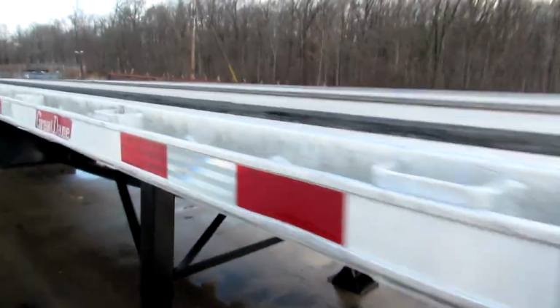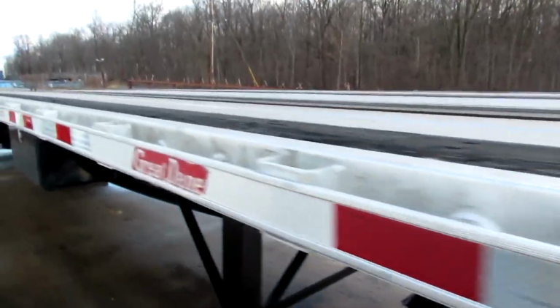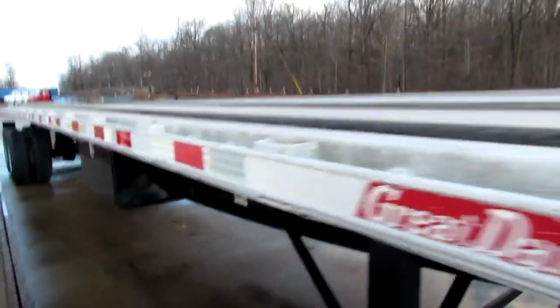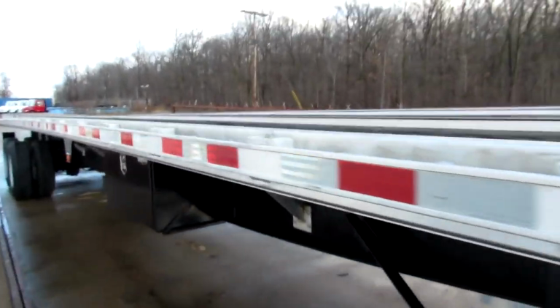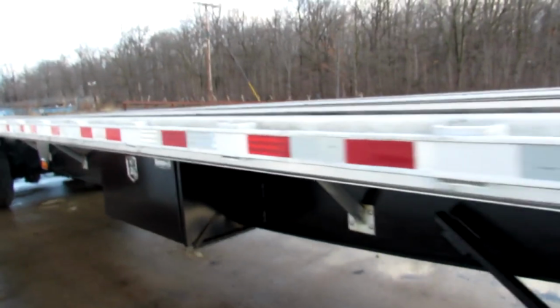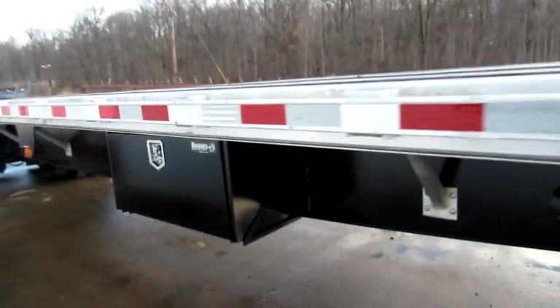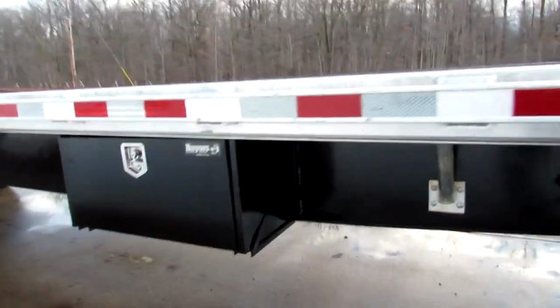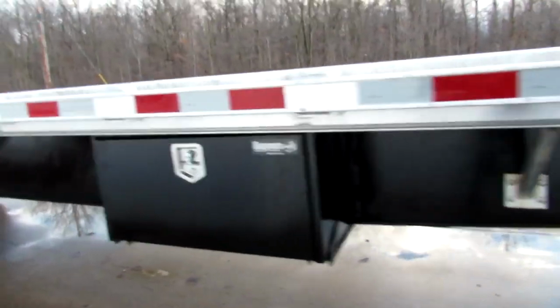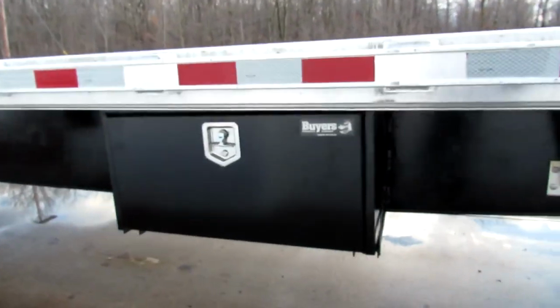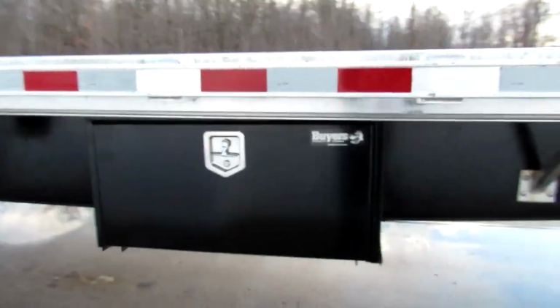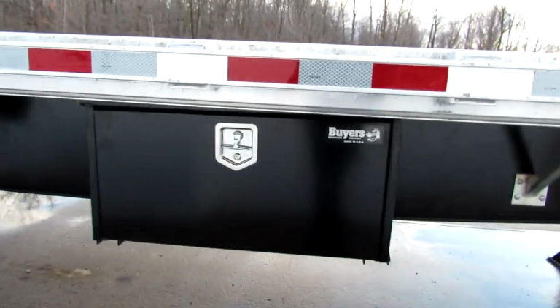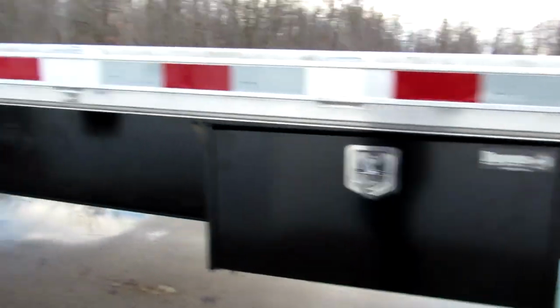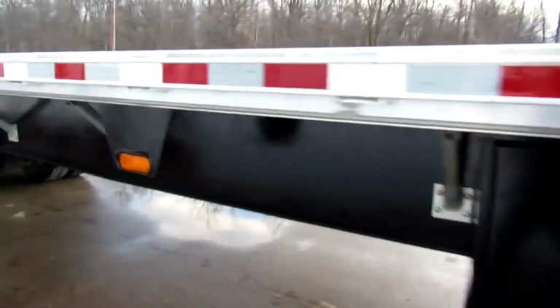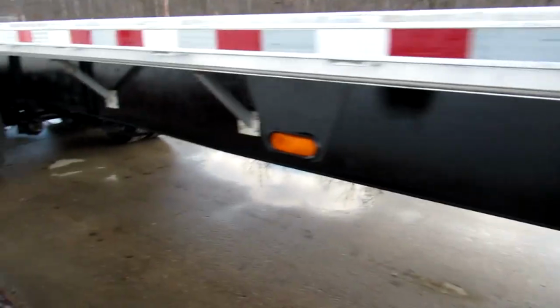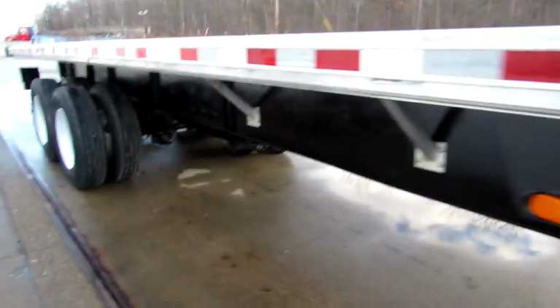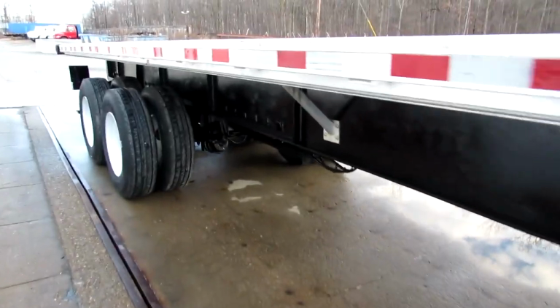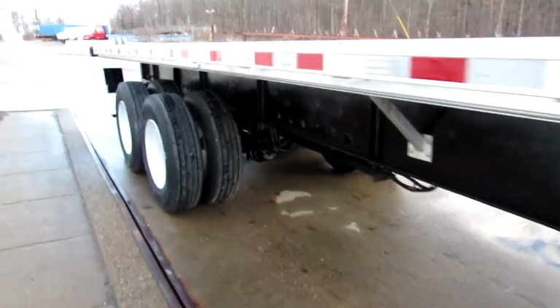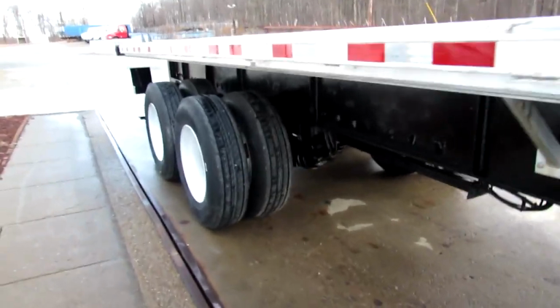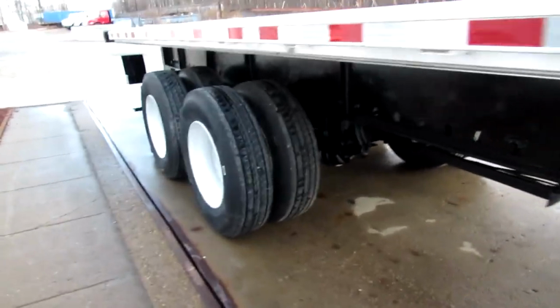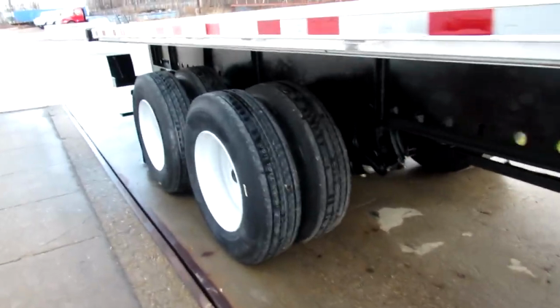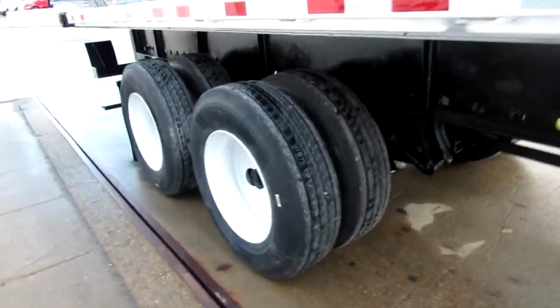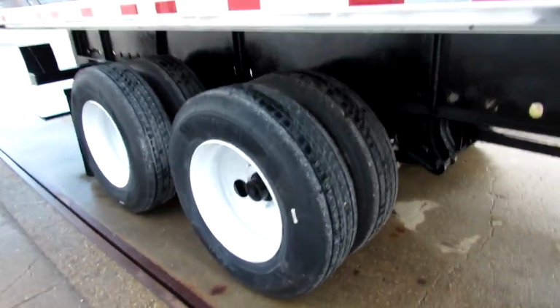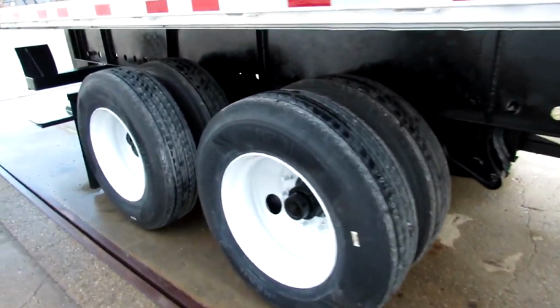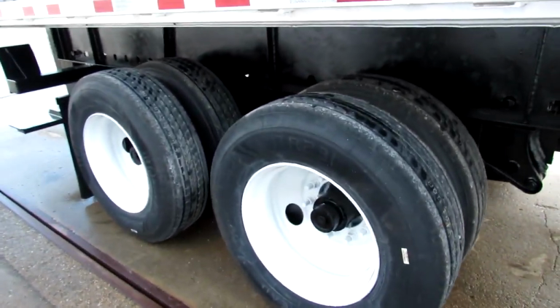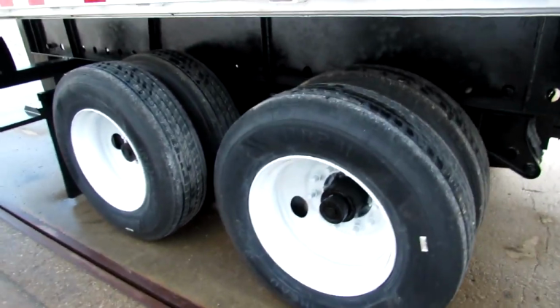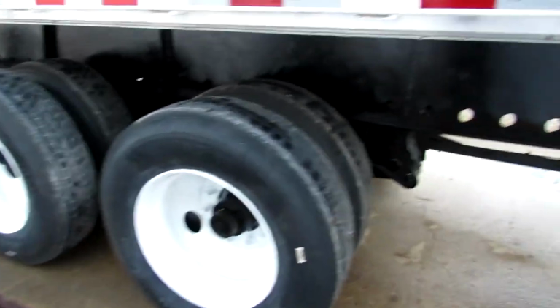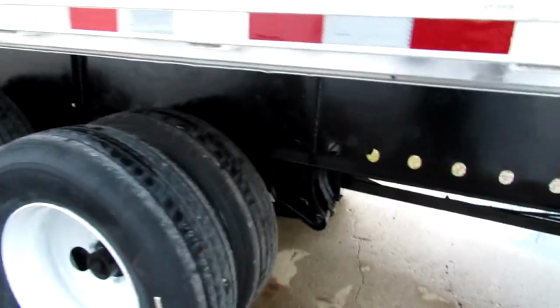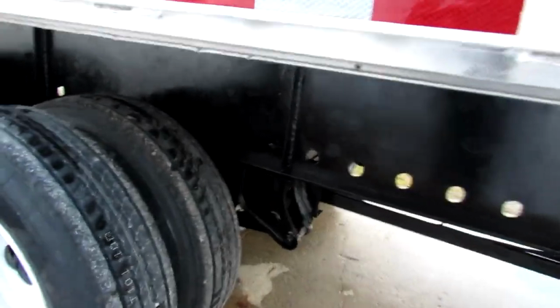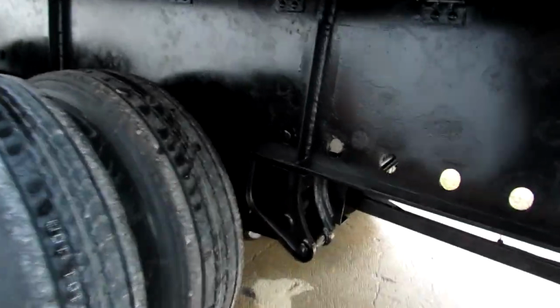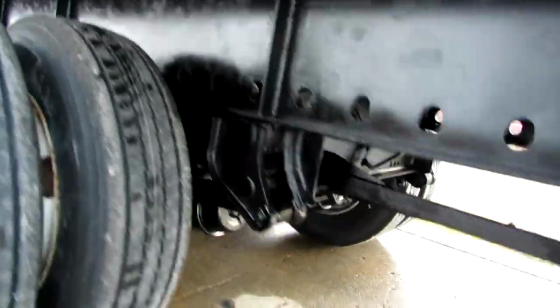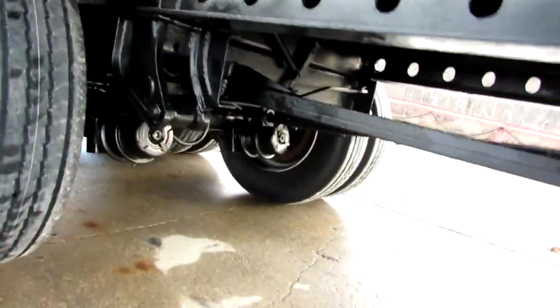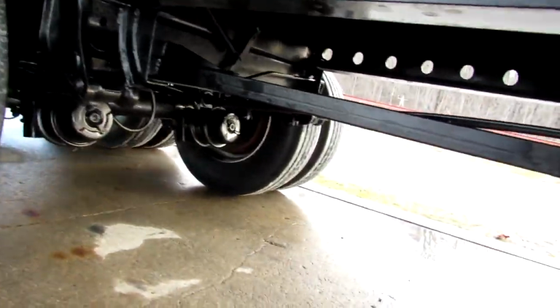As we come to the passenger side, we have a brand new buyer's toolbox, a brand new set of tires, refurb steel outer rim, and brand new brakes and drums on this unit.